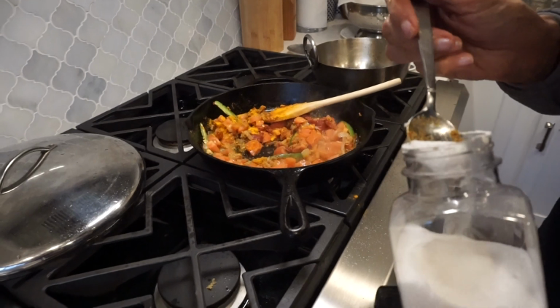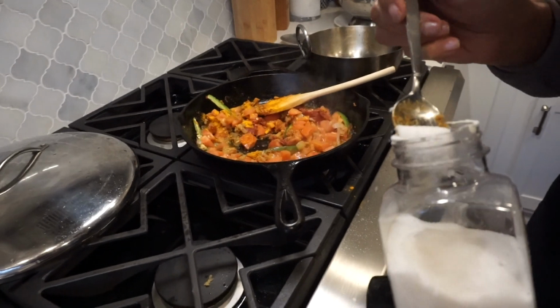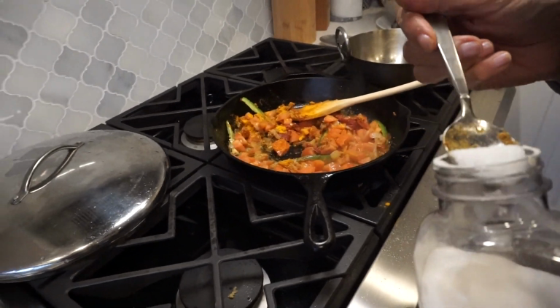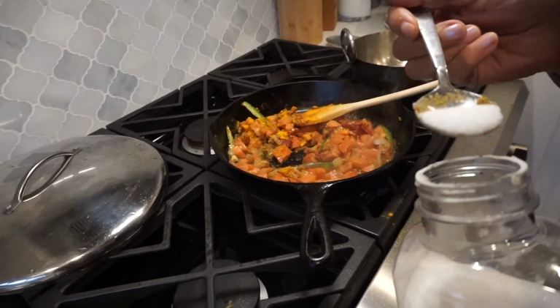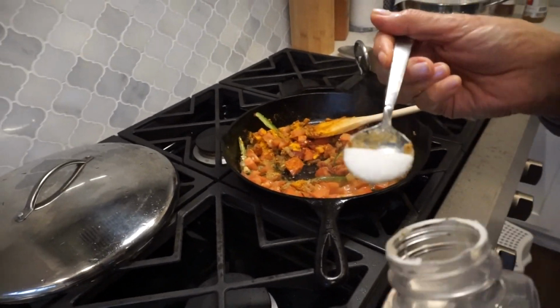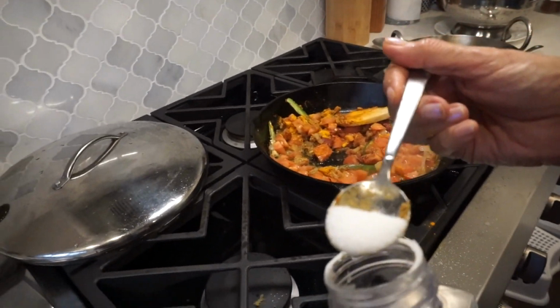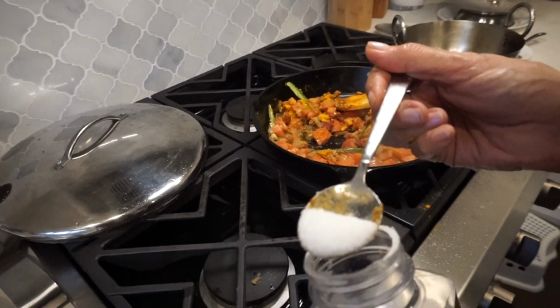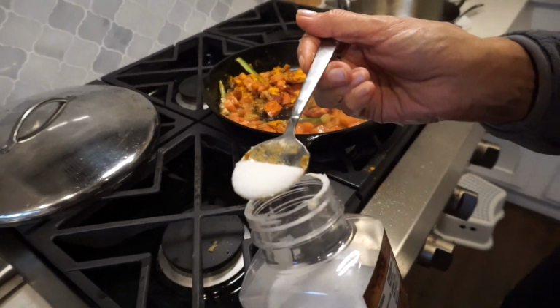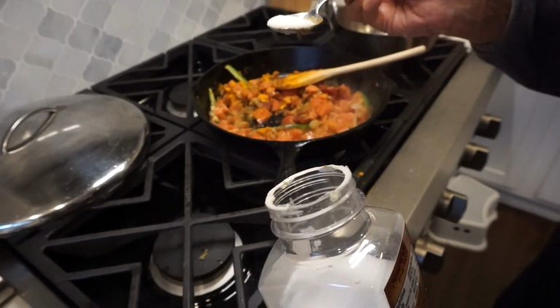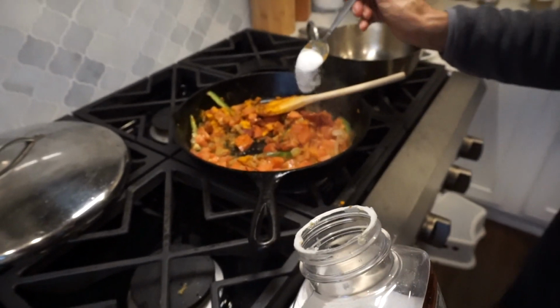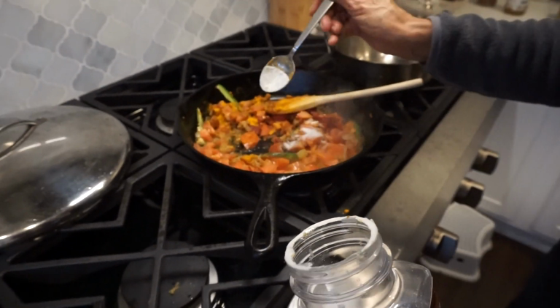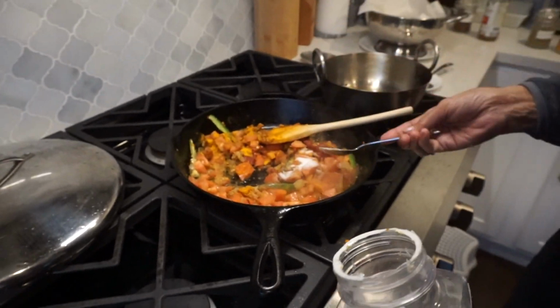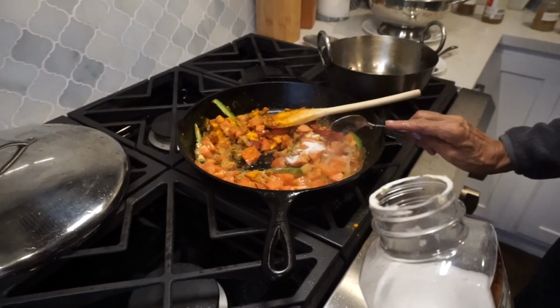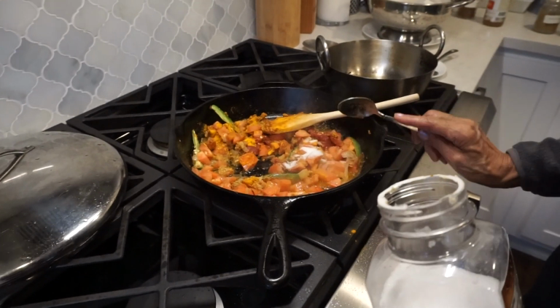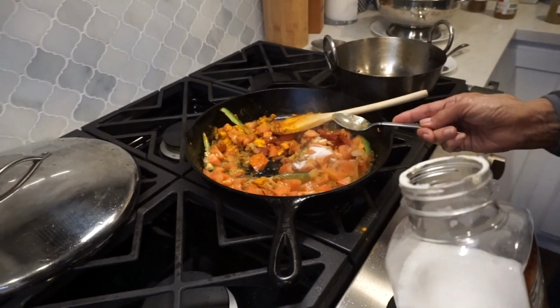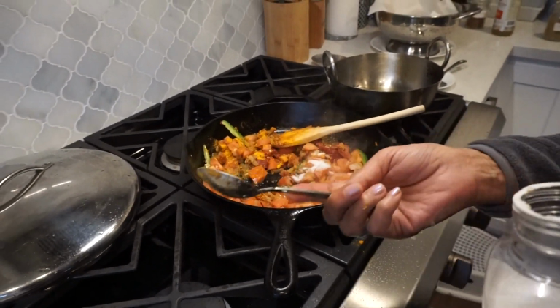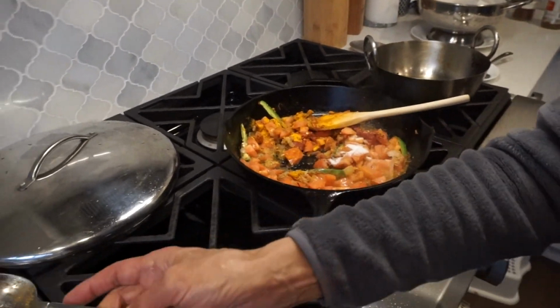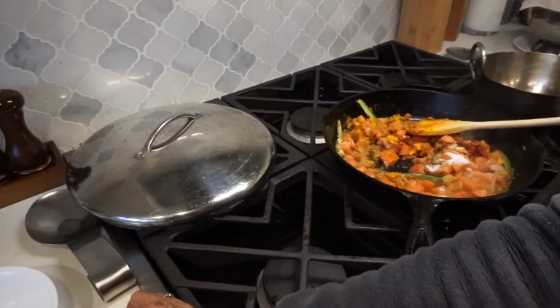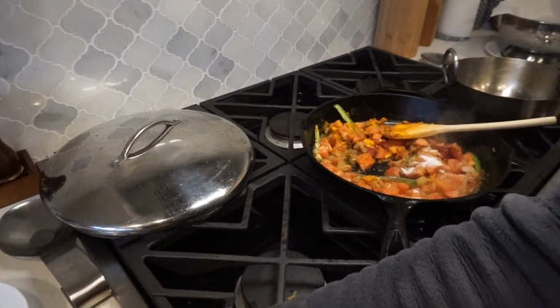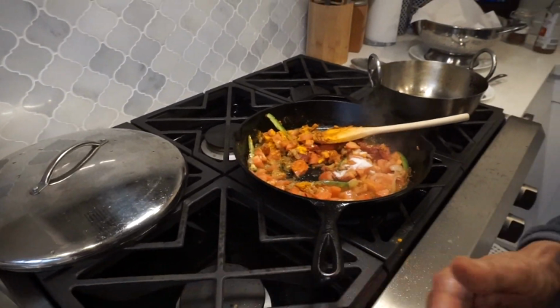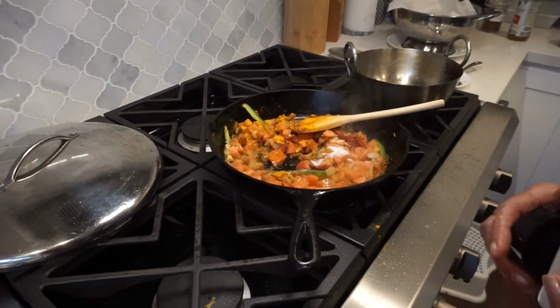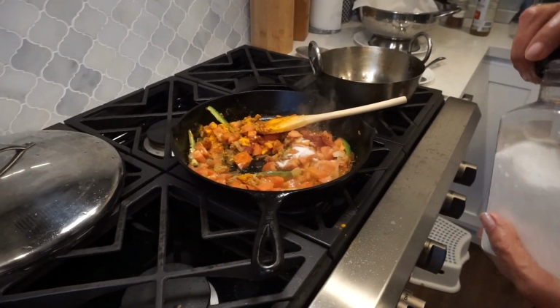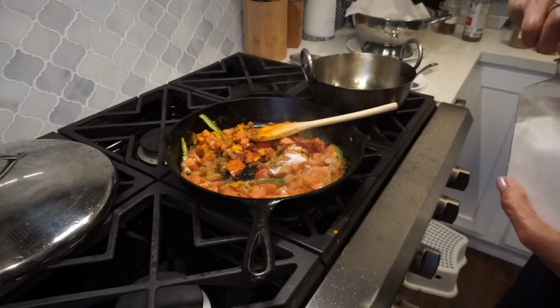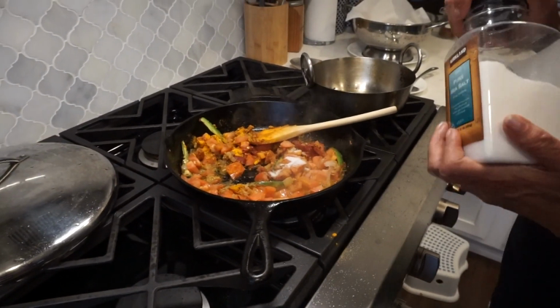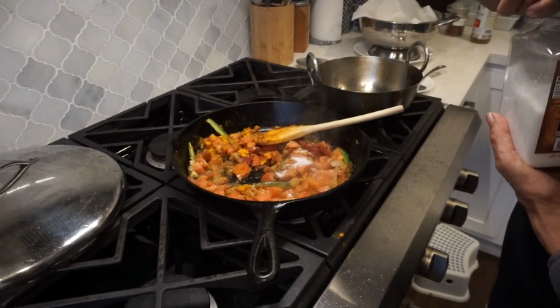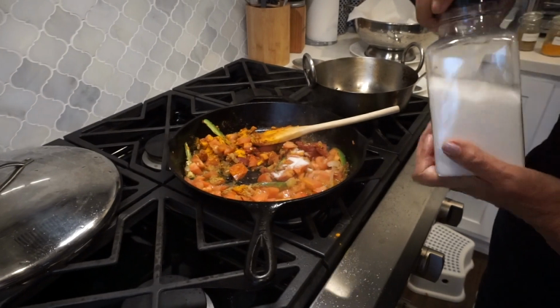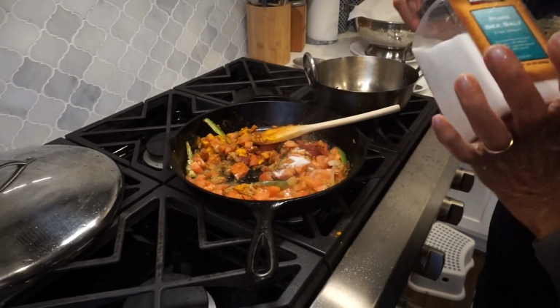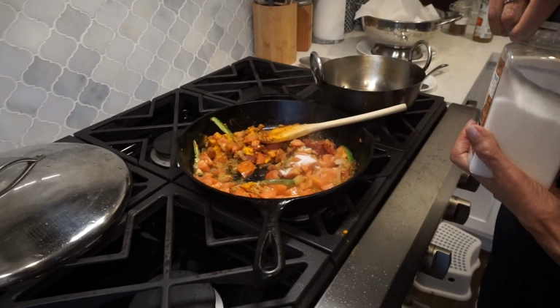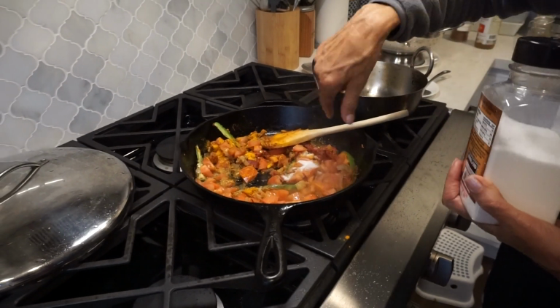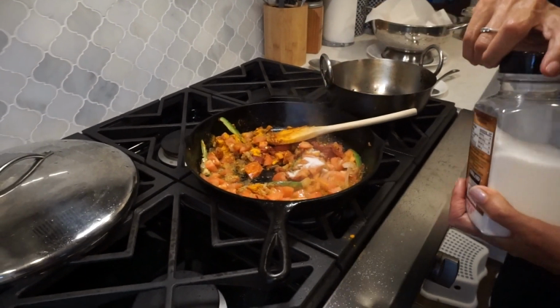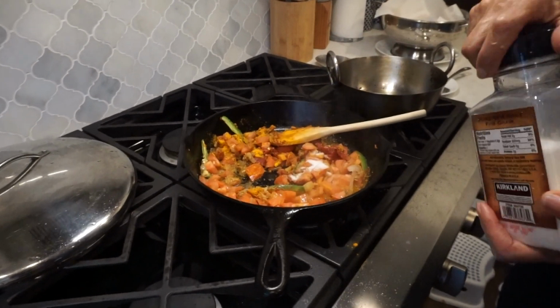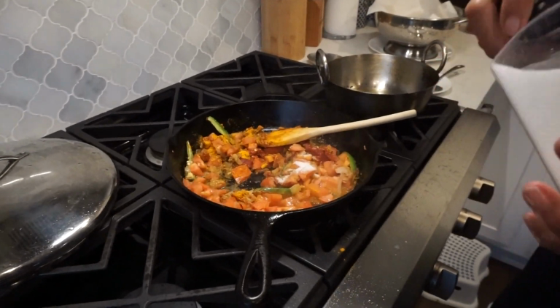So this is about a half of a tablespoon, not heaping. We will taste again to see how it is. And we'll let this simmer for a while until all the tomatoes and everything is cooked.